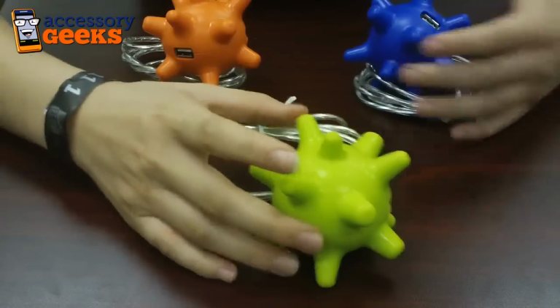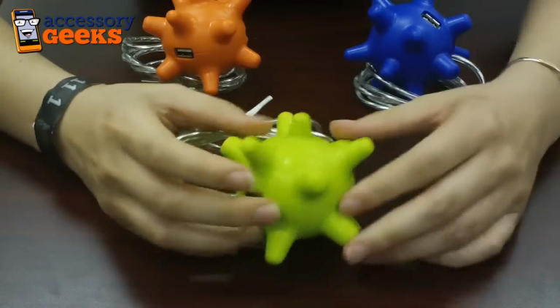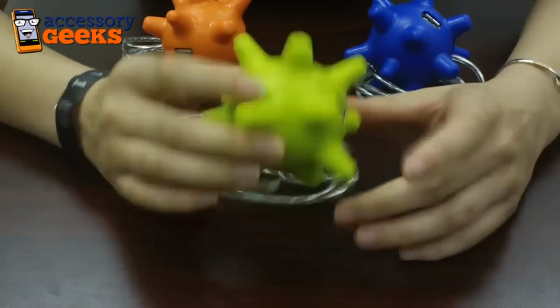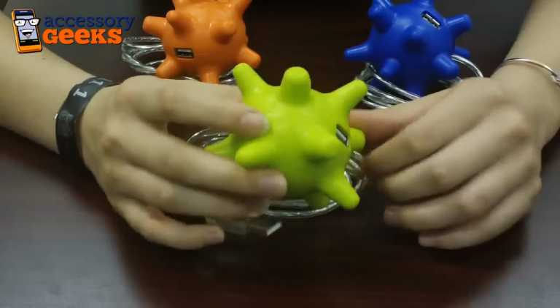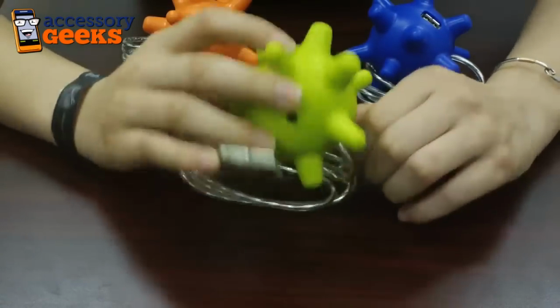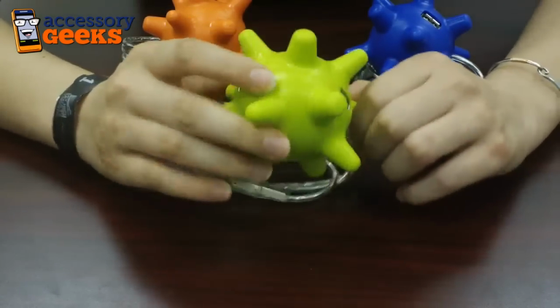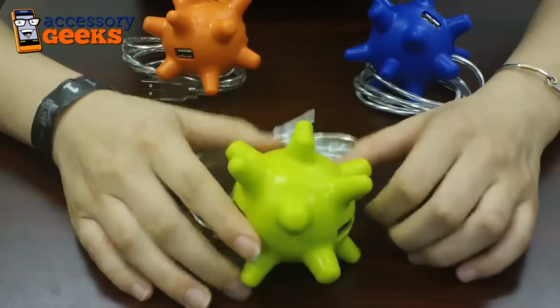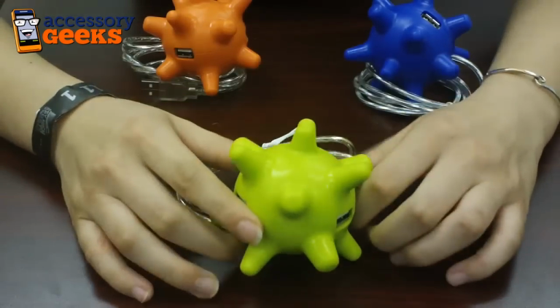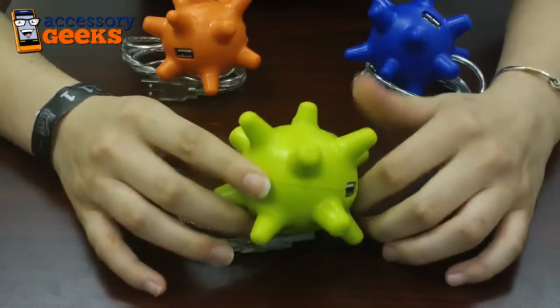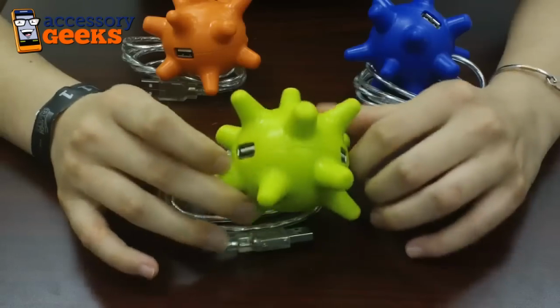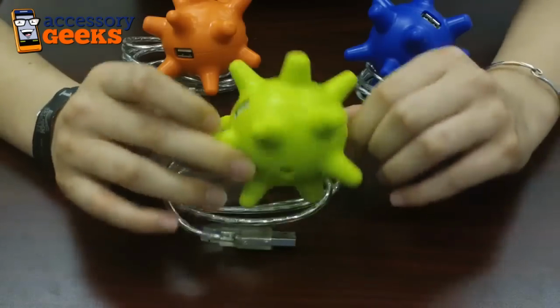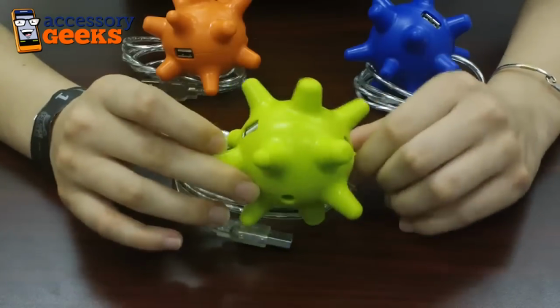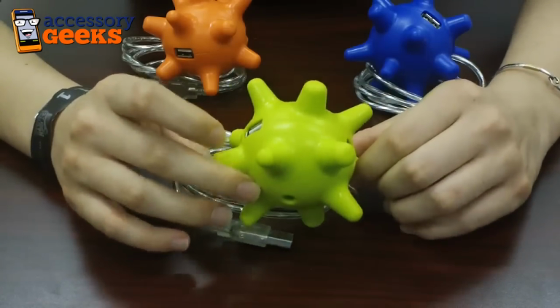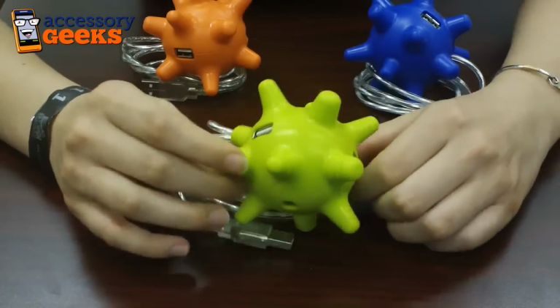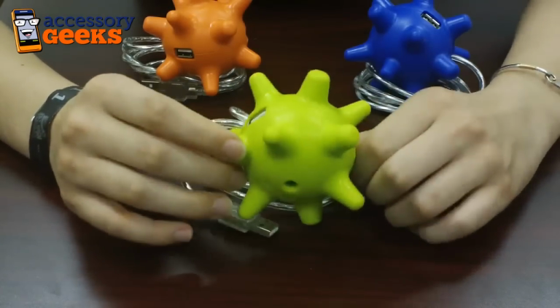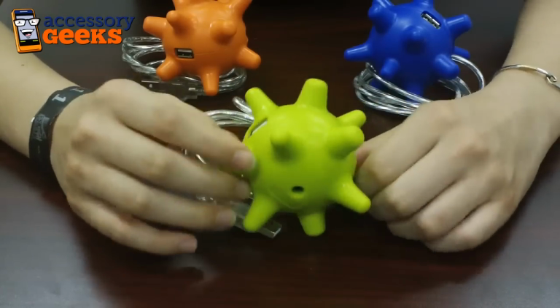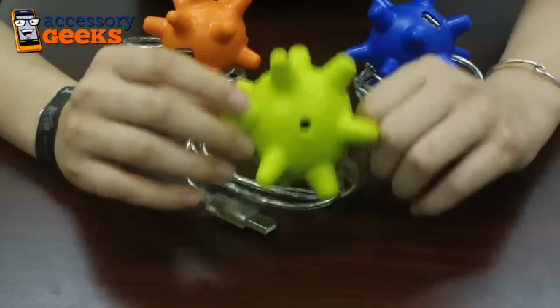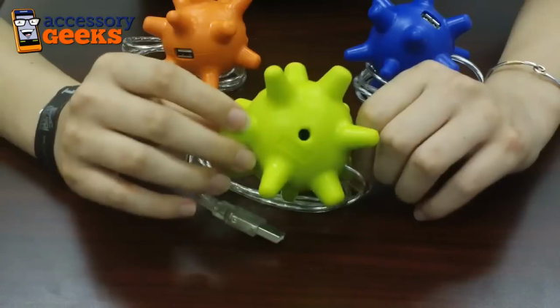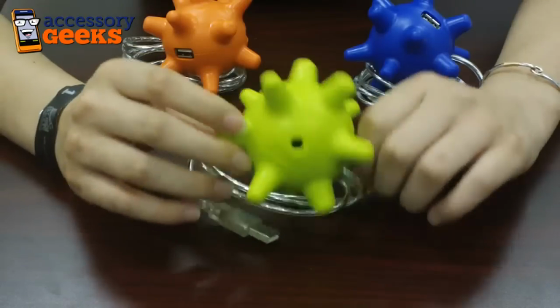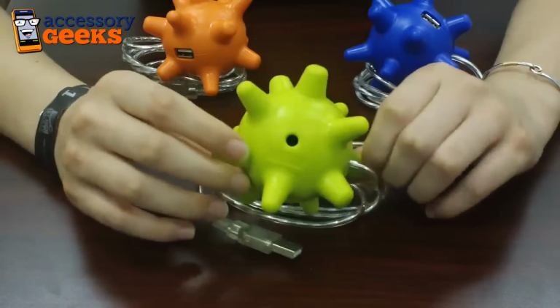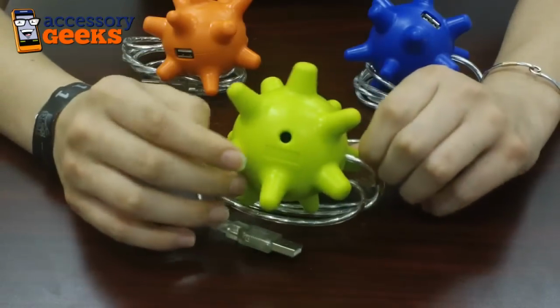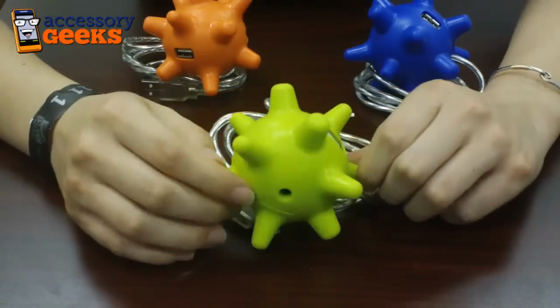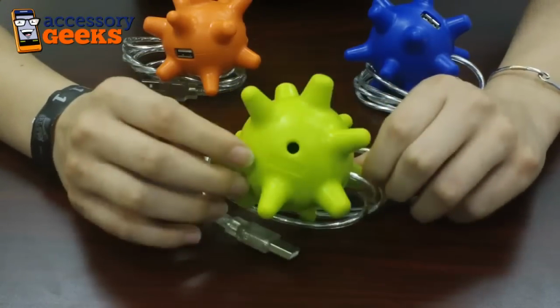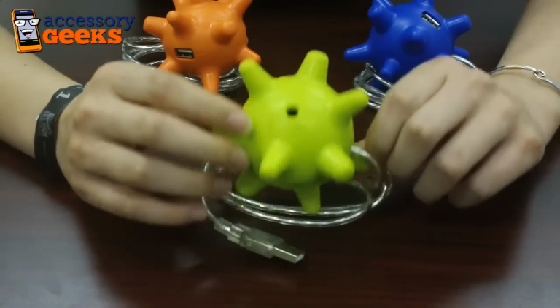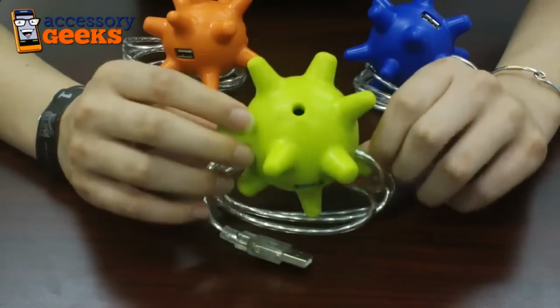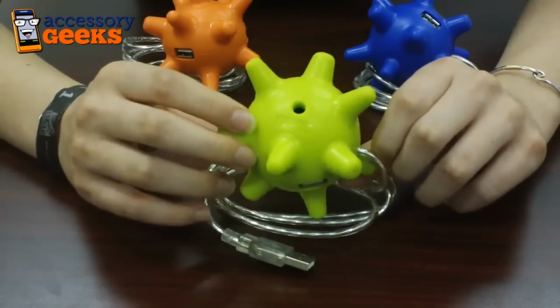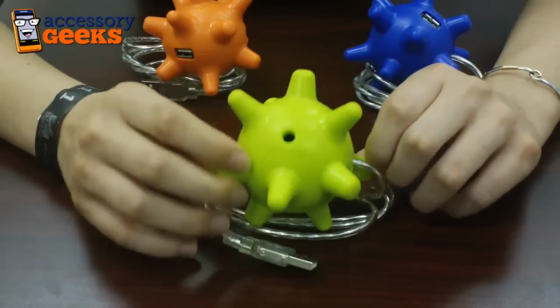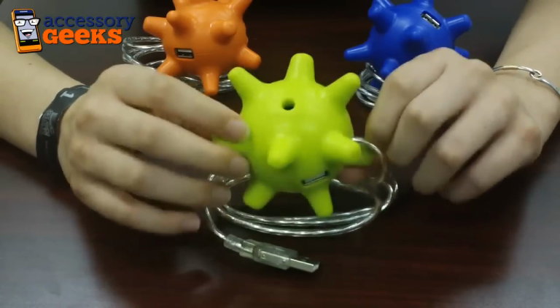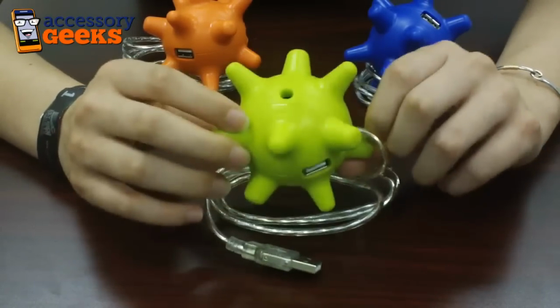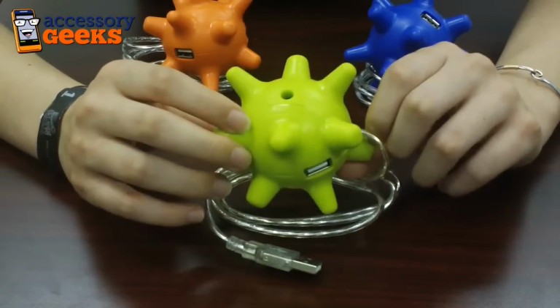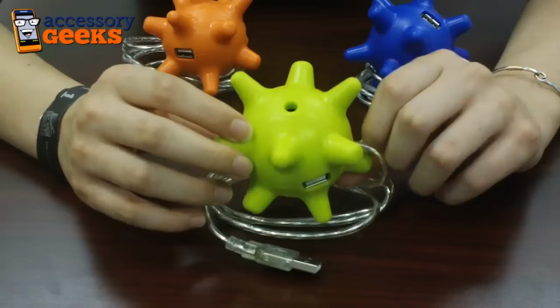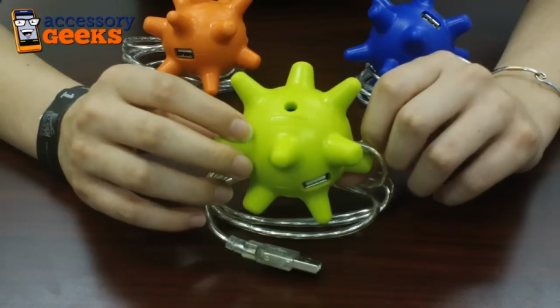Without having to worry about these little bad boys overheating. You can find these at AssessorGeeks.com for $16.99, and you get free shipping and handling plus 10% off using your YouTube subscriber coupon. So check them out — they're definitely worth a peek, and don't forget that you got it from a geek!